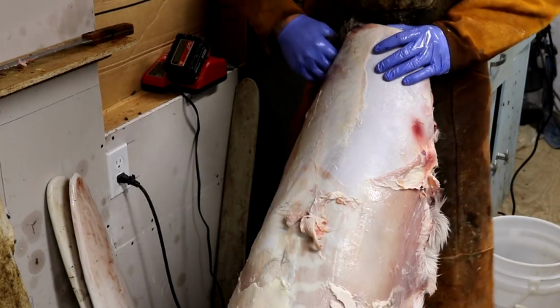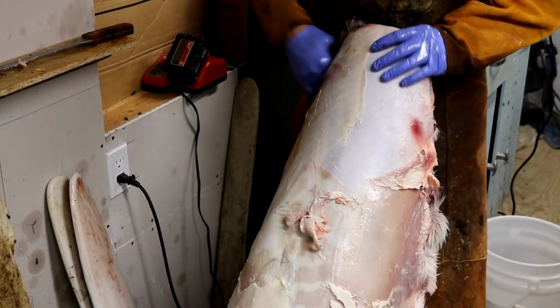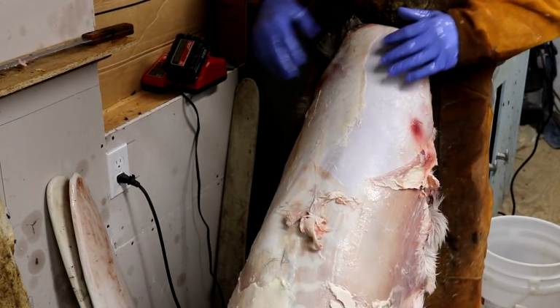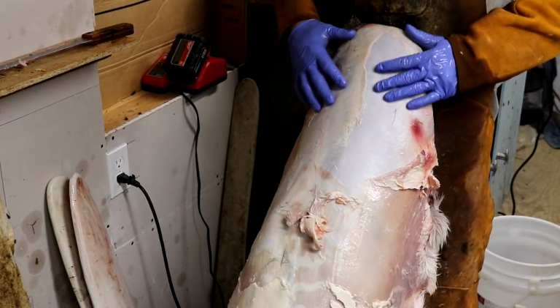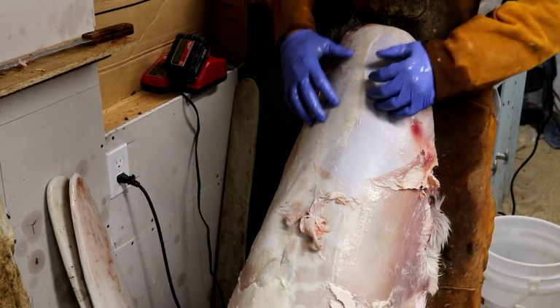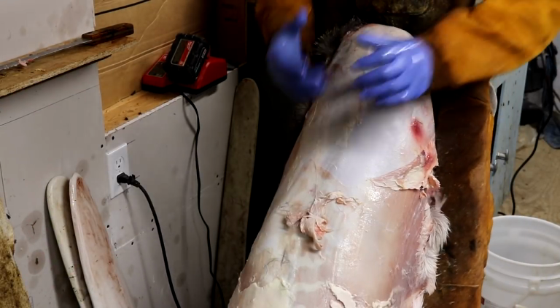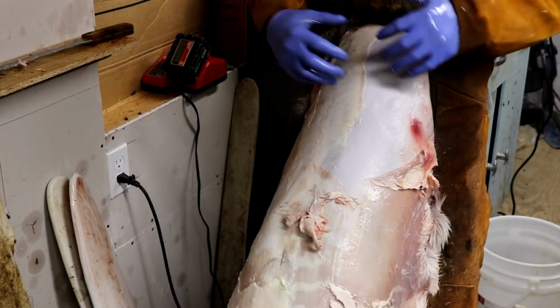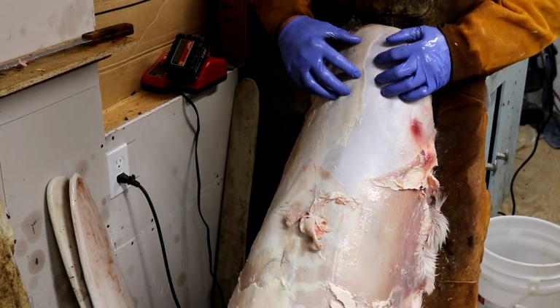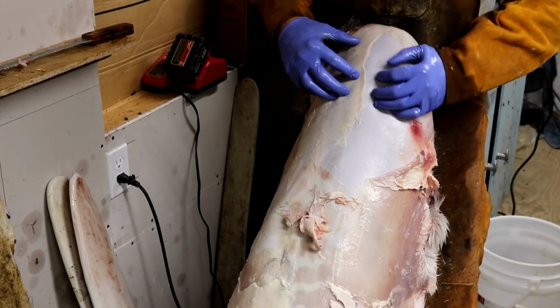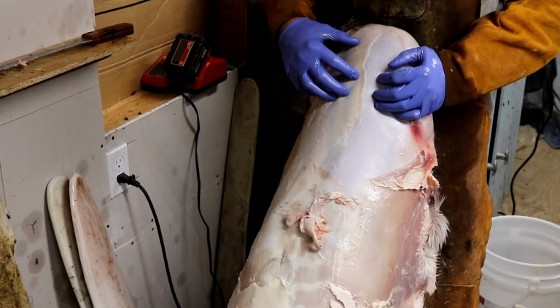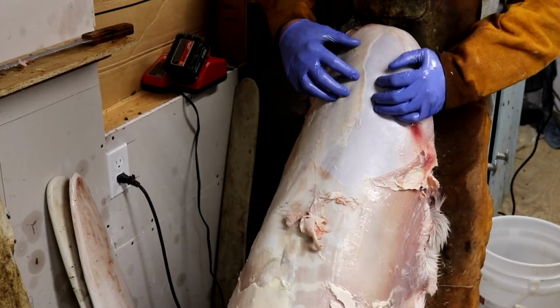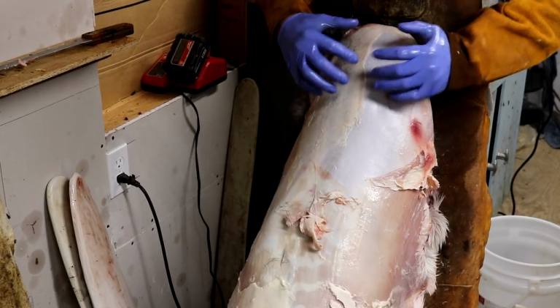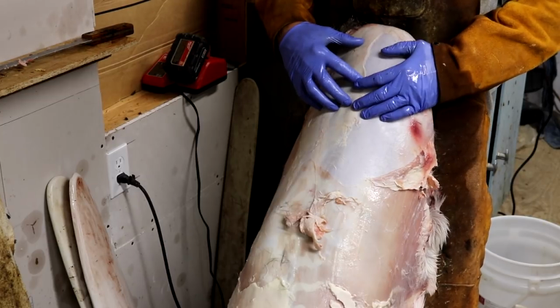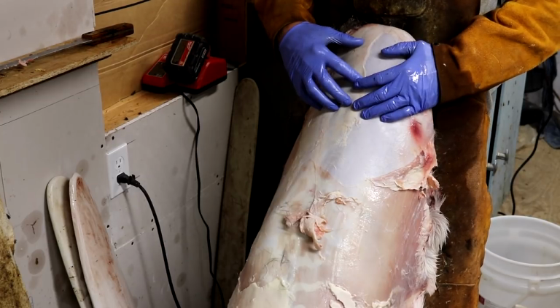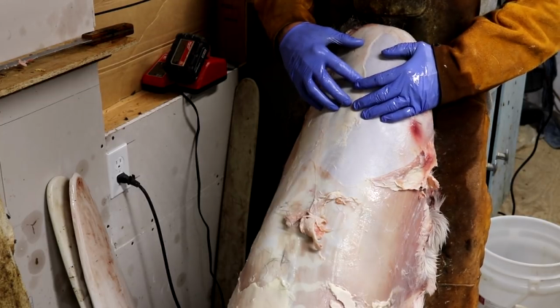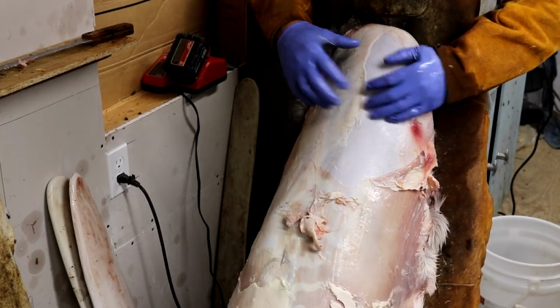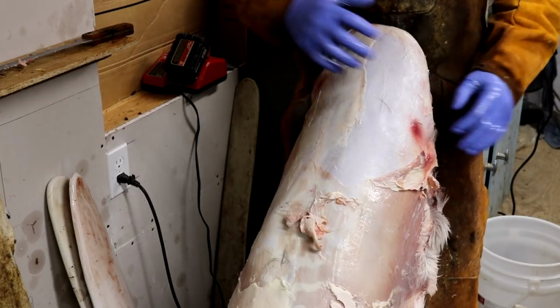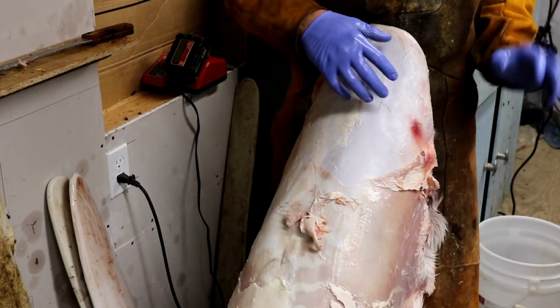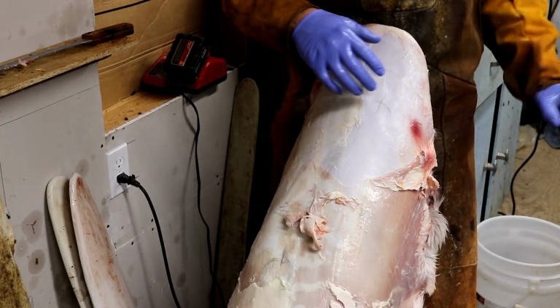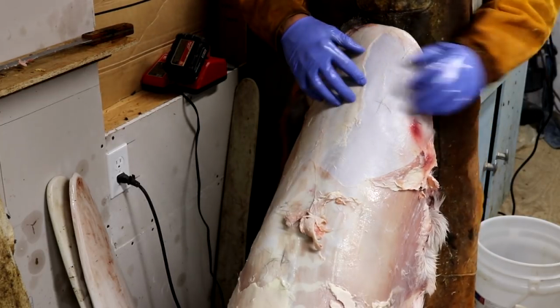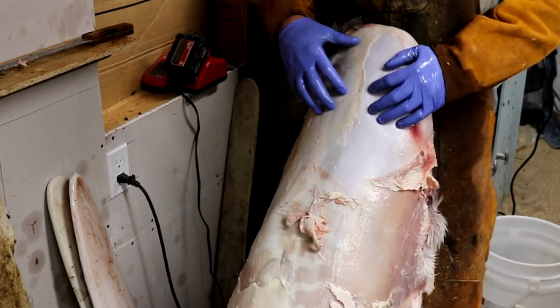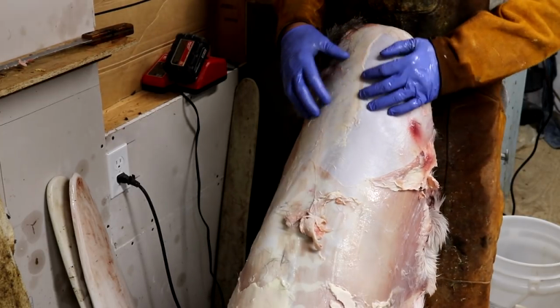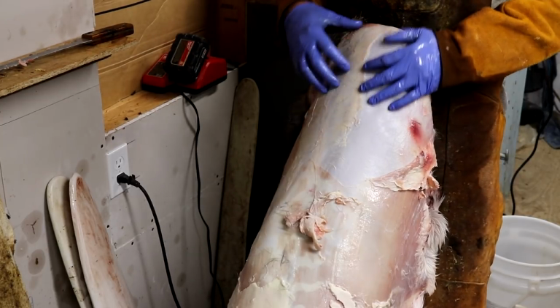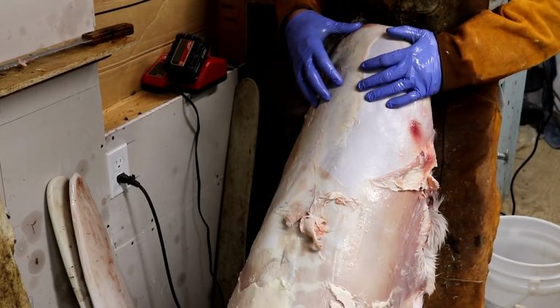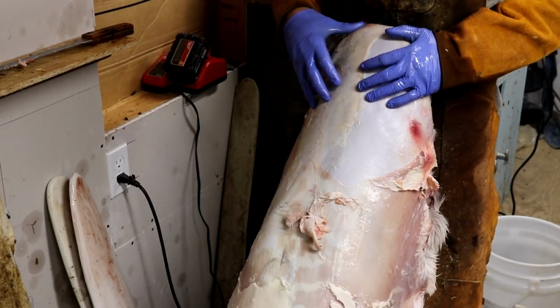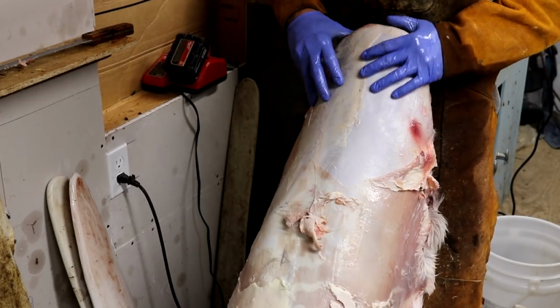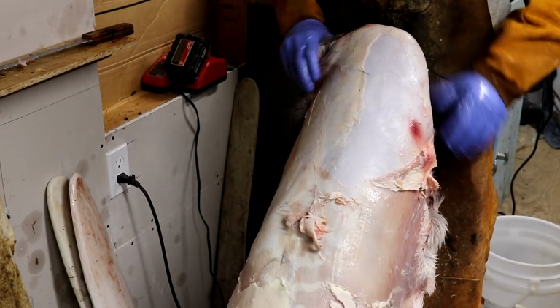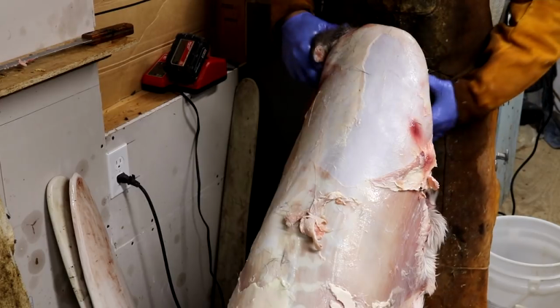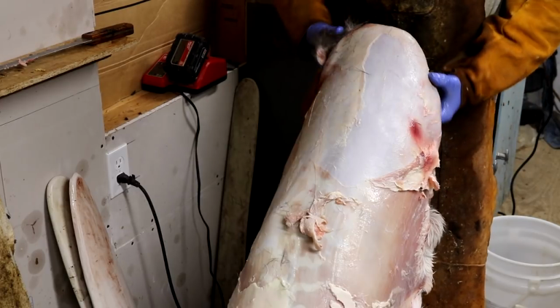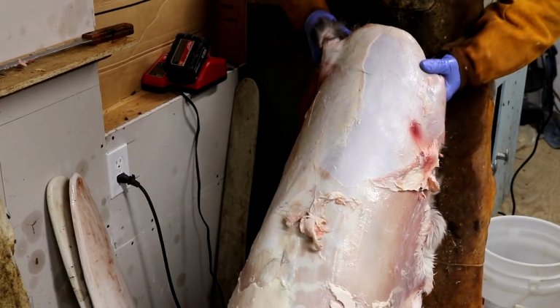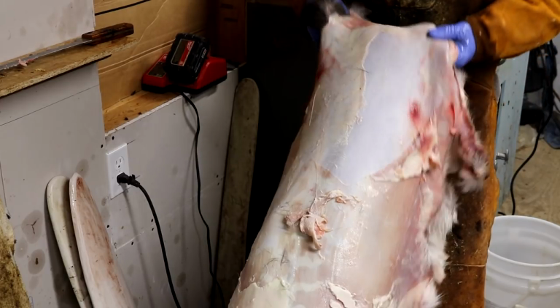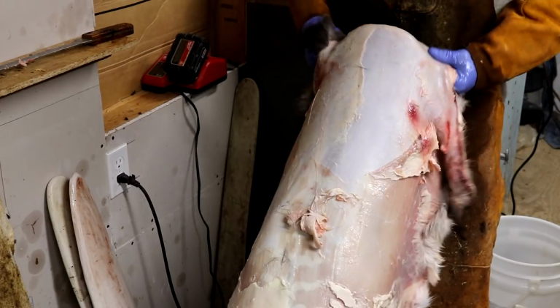All right, so it's the next evening. I'm going ahead — the deer is all deboned, the meat's taken care of, and now we're working on the hide.